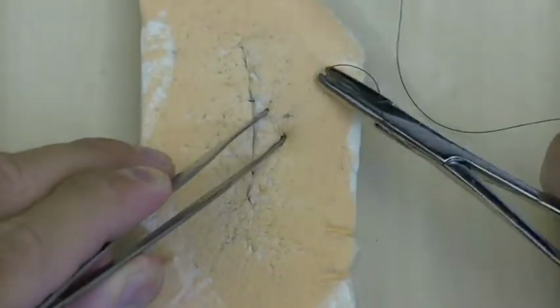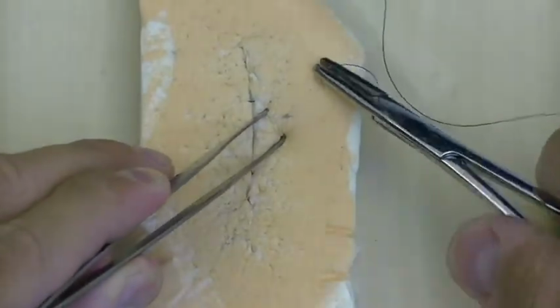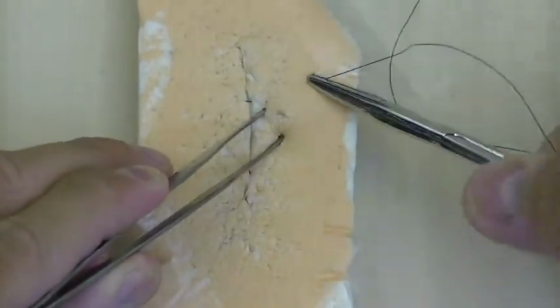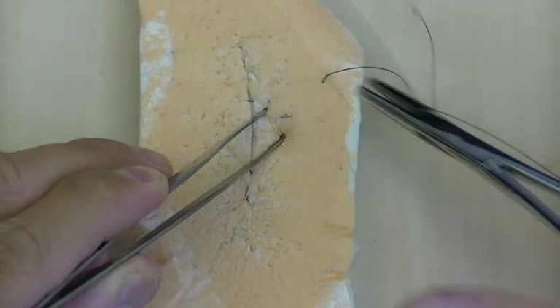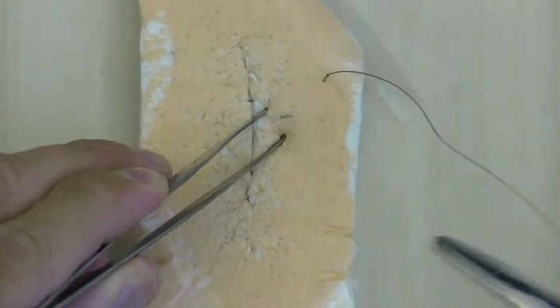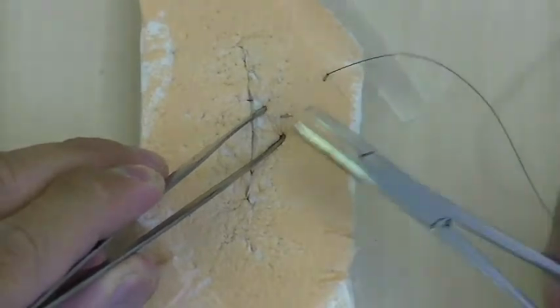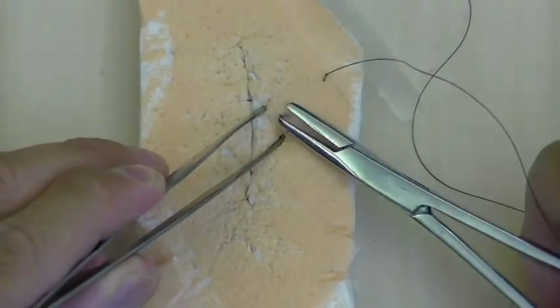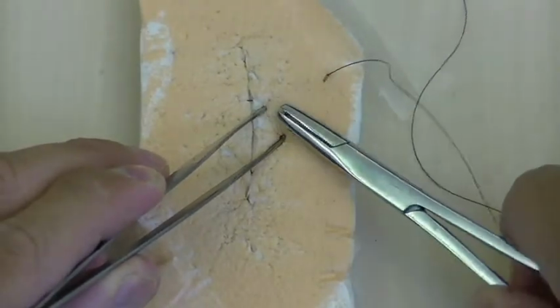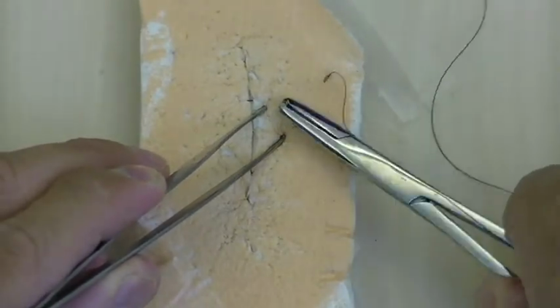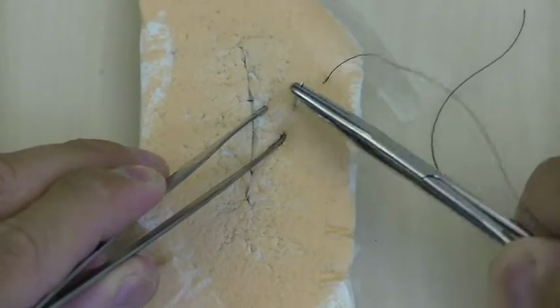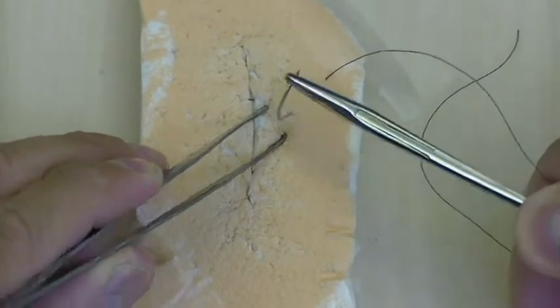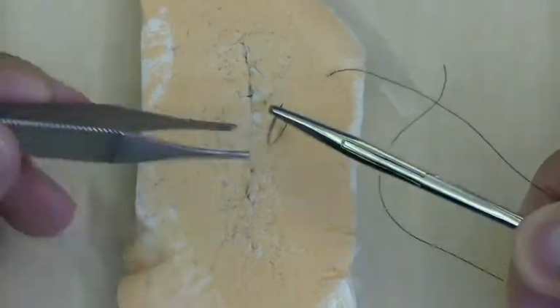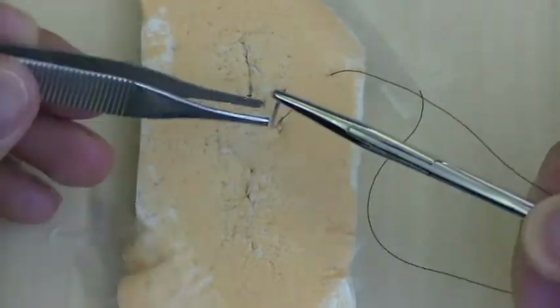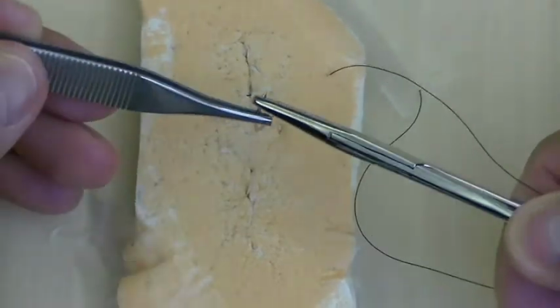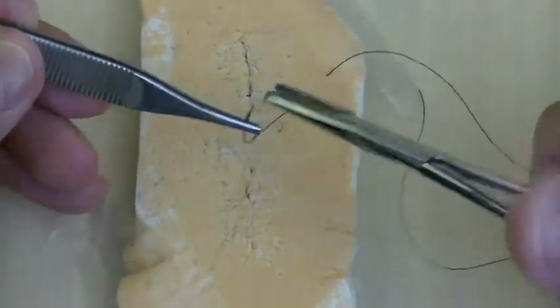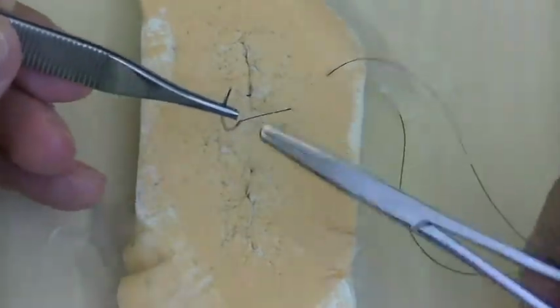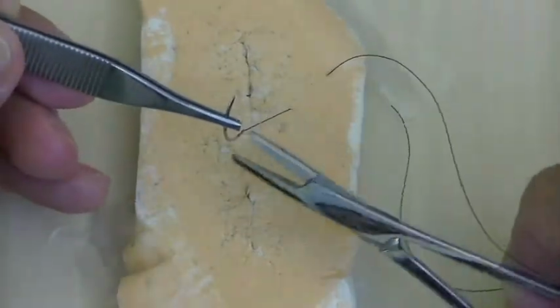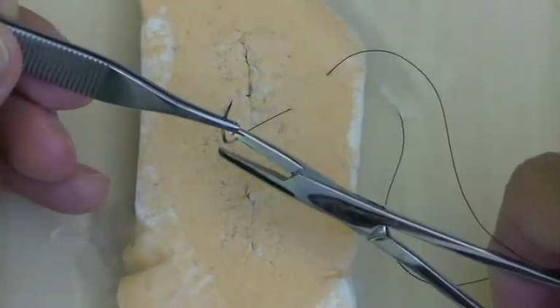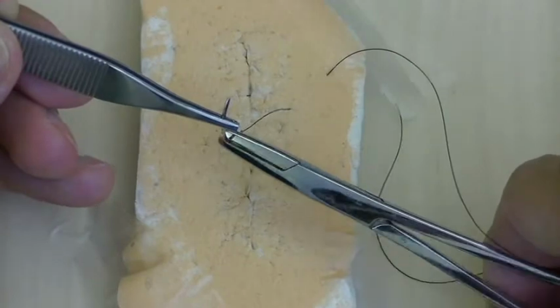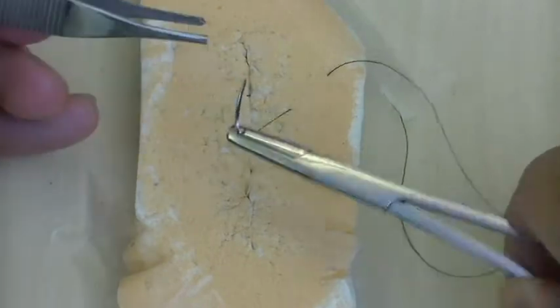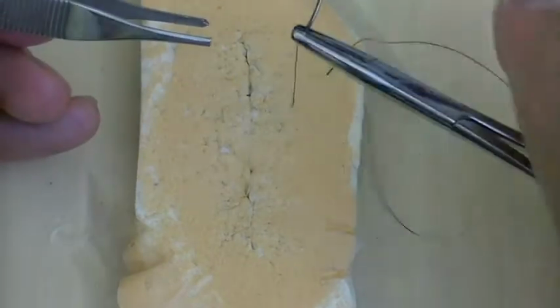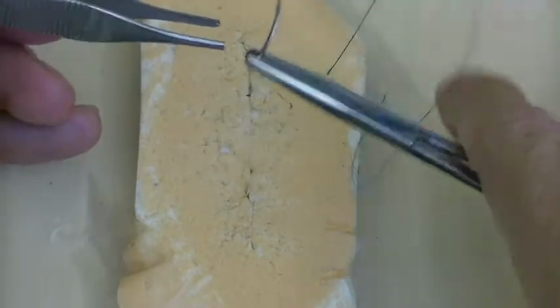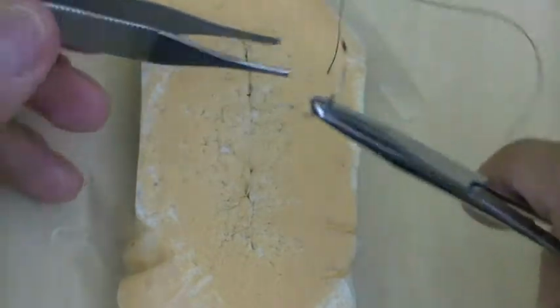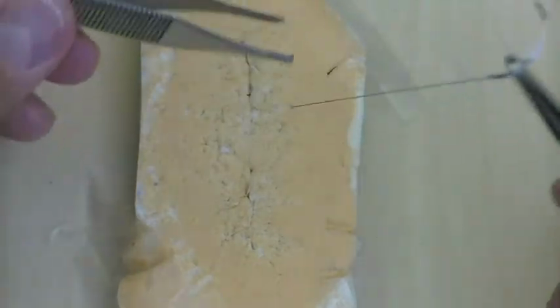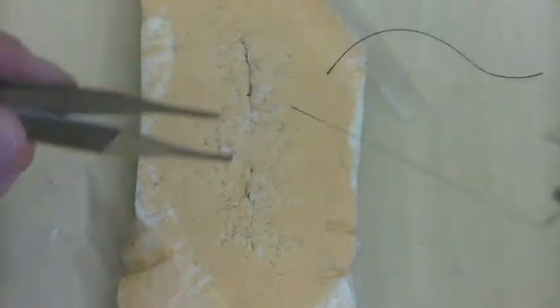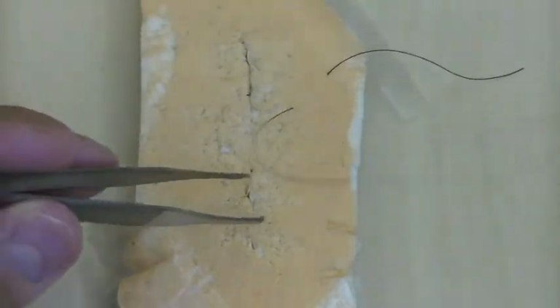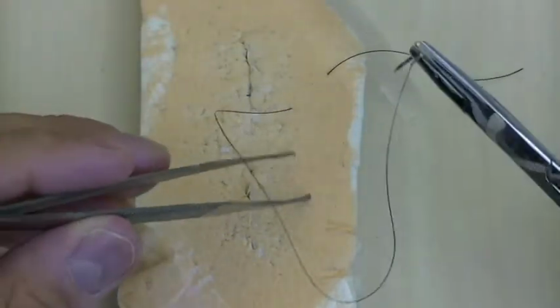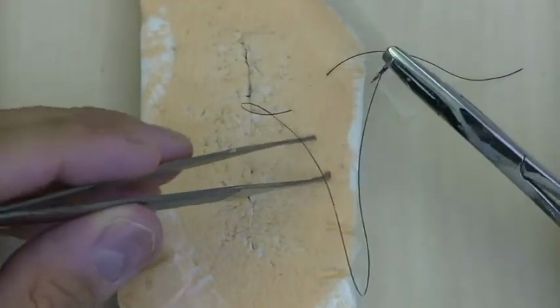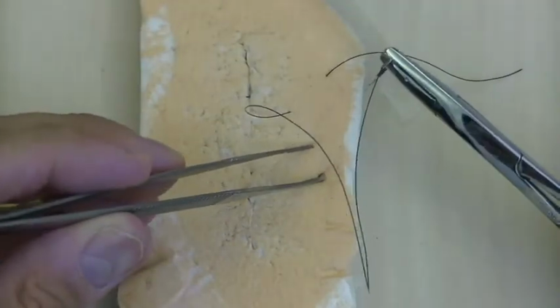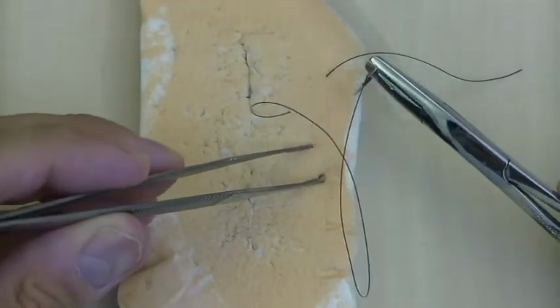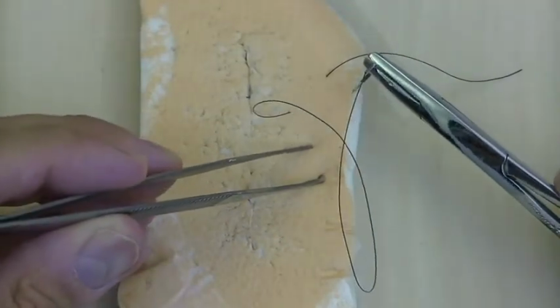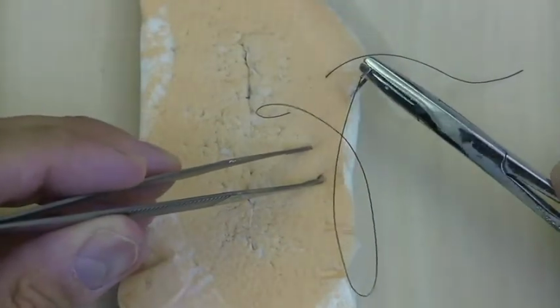This is actually kind of like a horizontal mattress suture, but you're not going to reverse the needle. You're going to grasp it again, pull the tail kind of short, and then take another bite here.